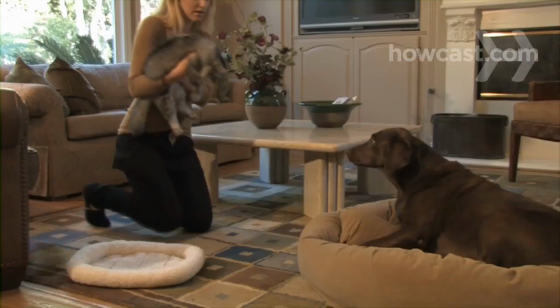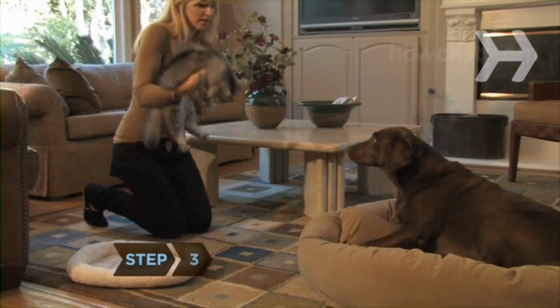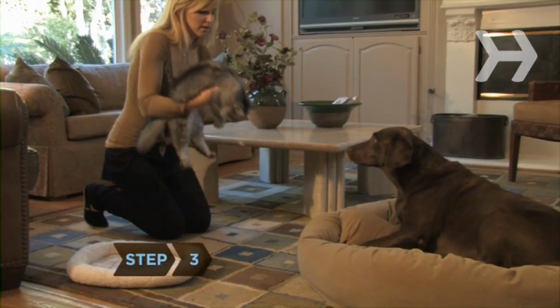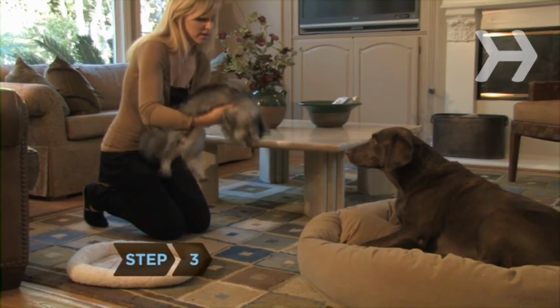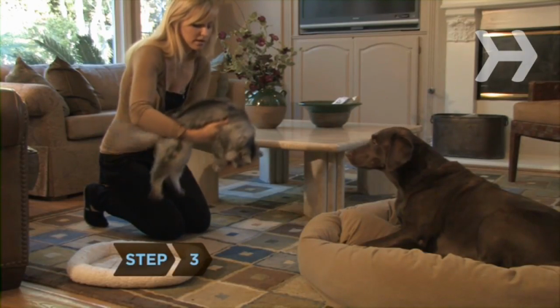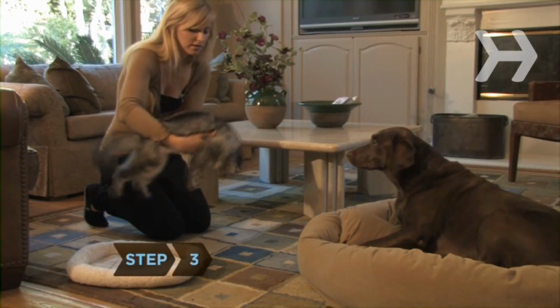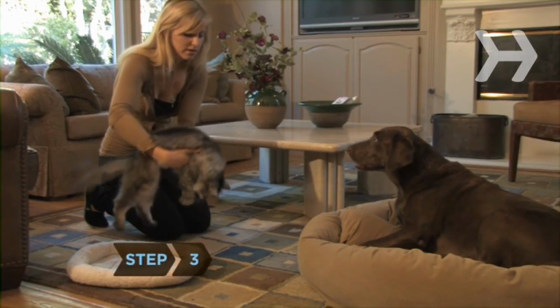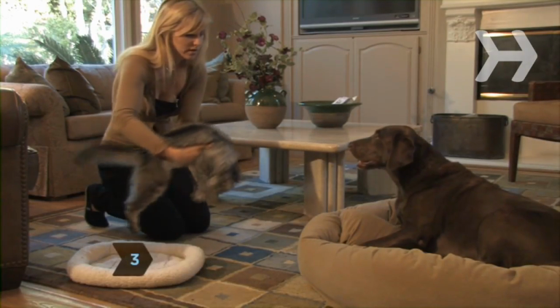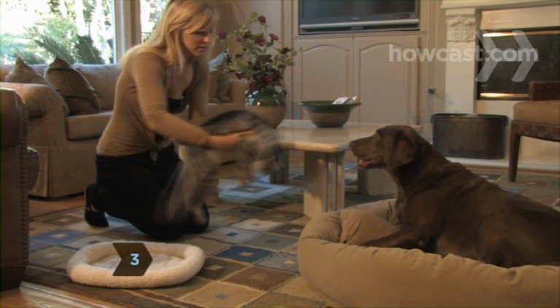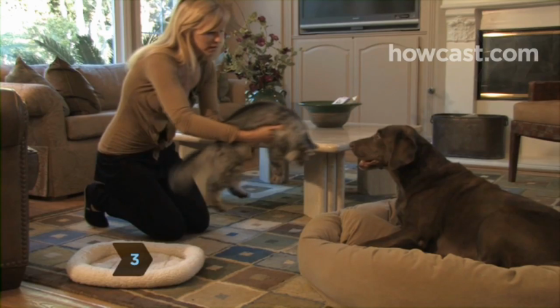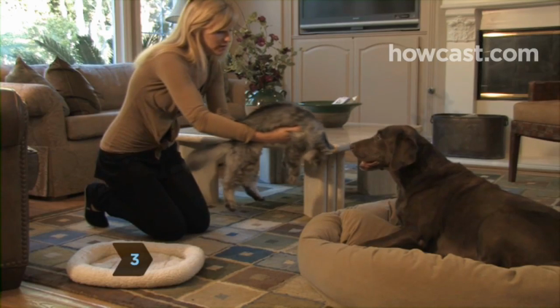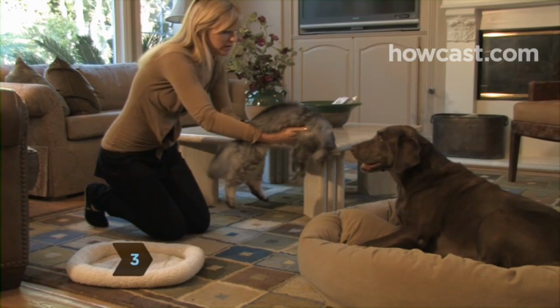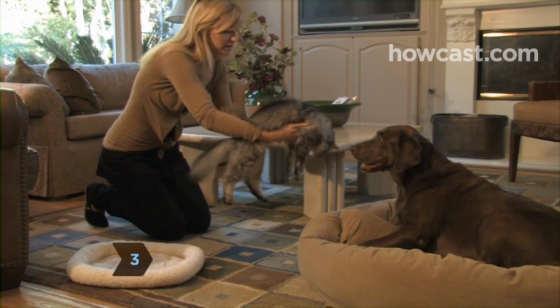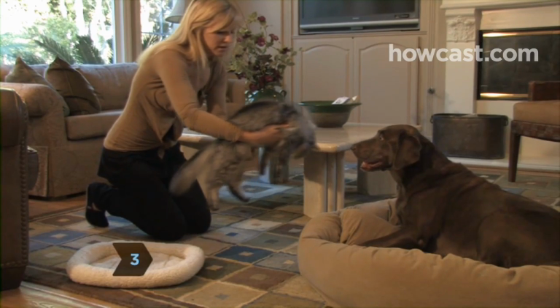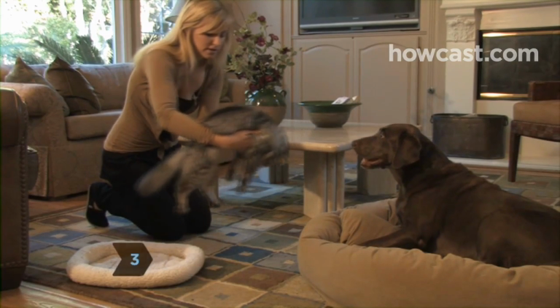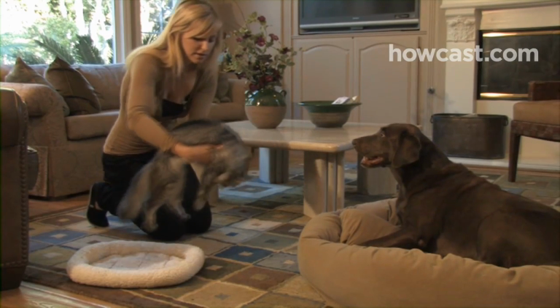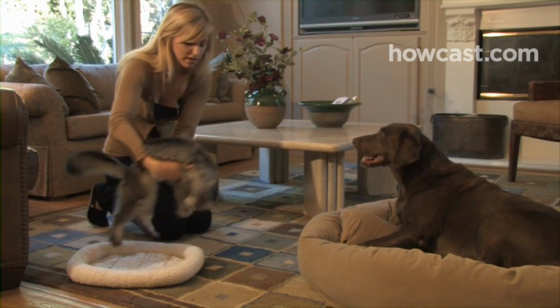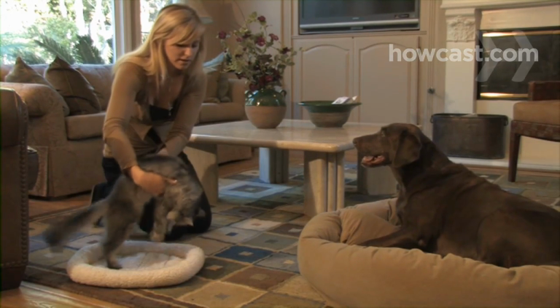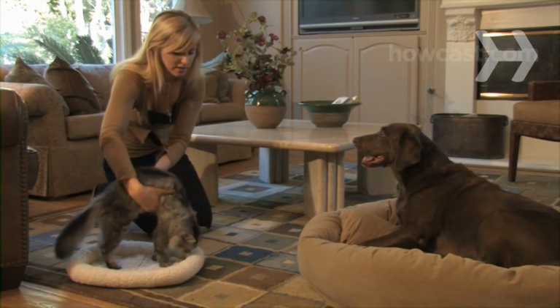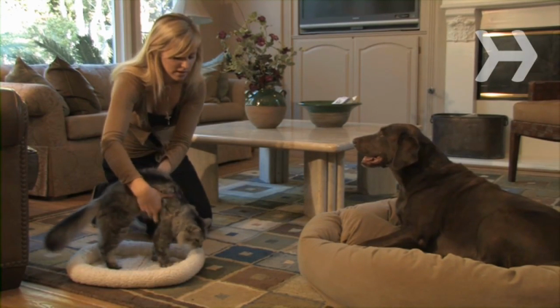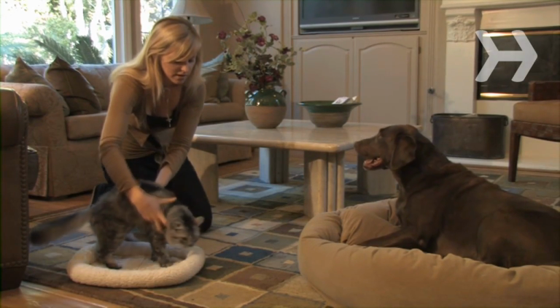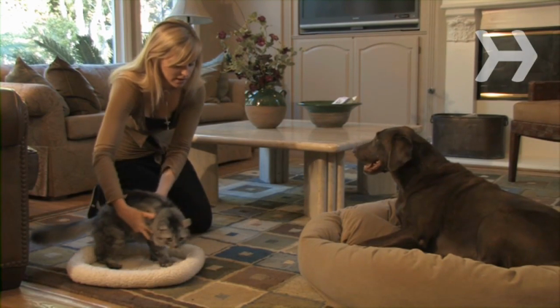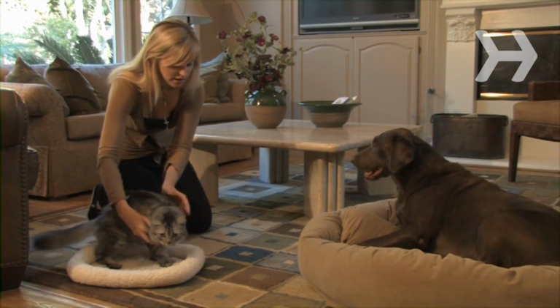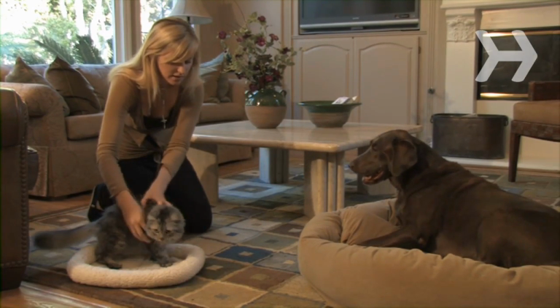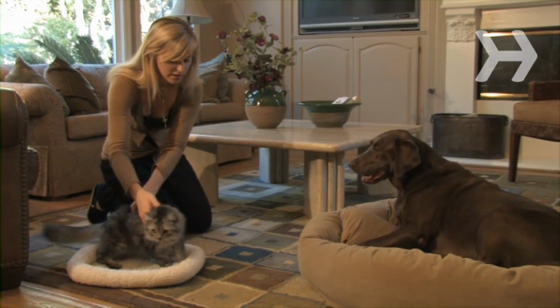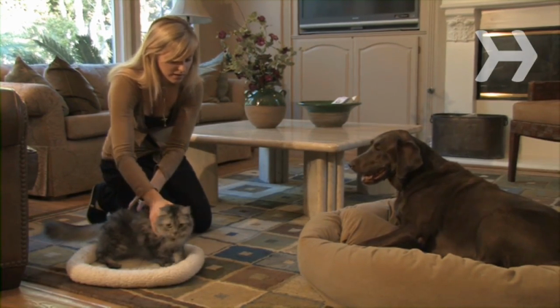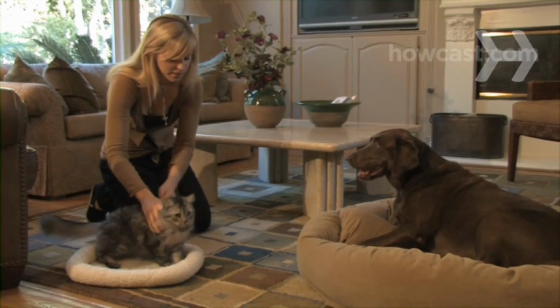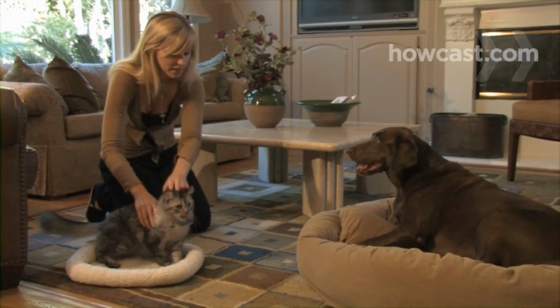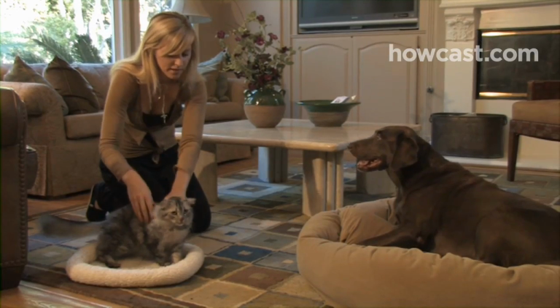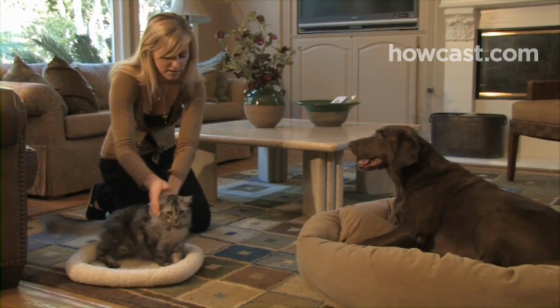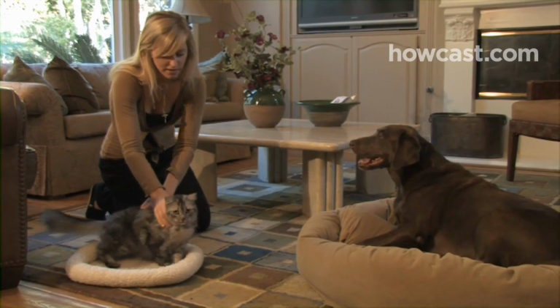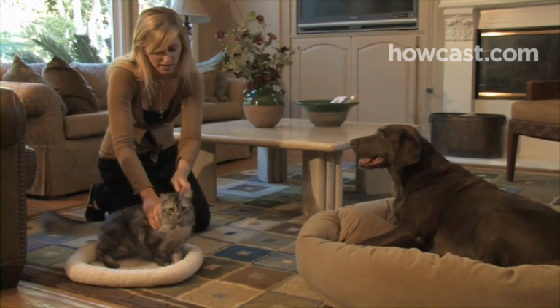Step 3. While sitting in the living room, let the two pets meet face-to-face. Stay close enough to separate them if necessary, but far enough away so that the two pets can get to know each other's scent.